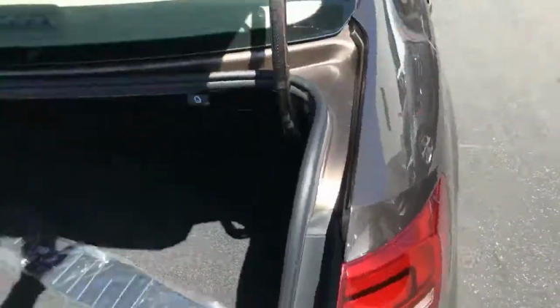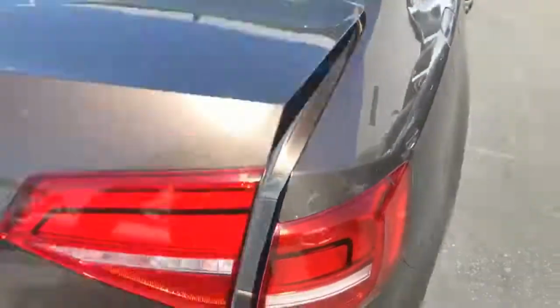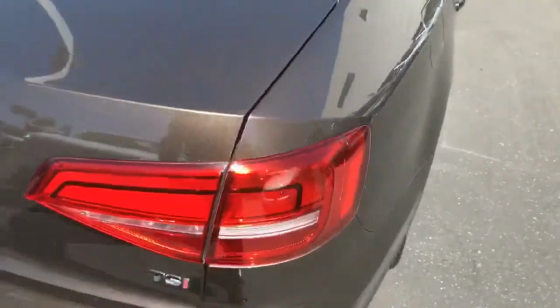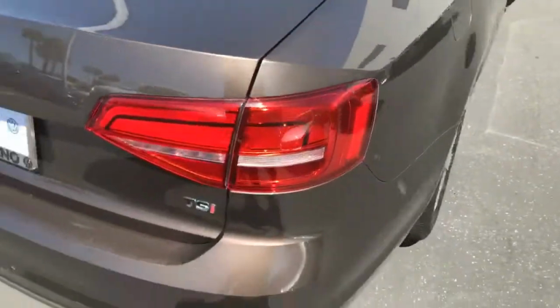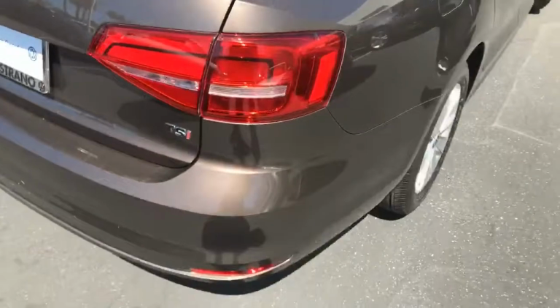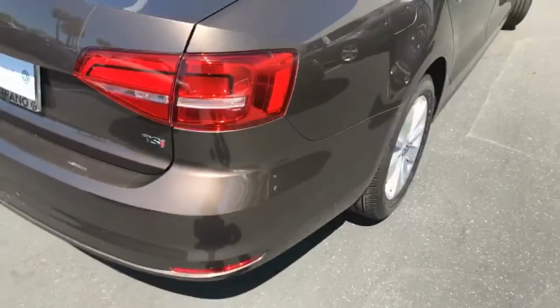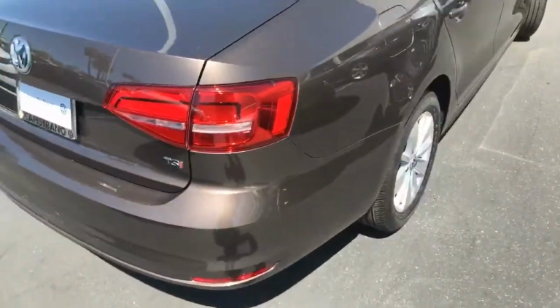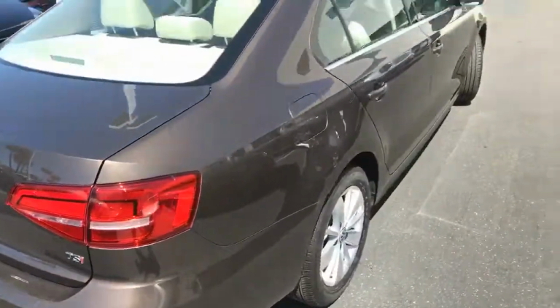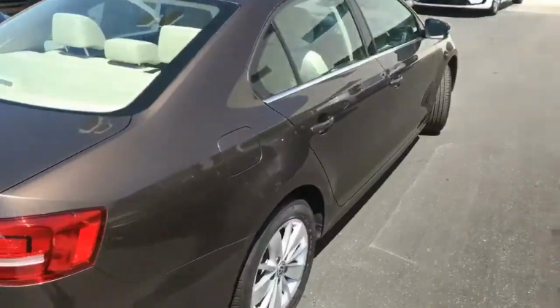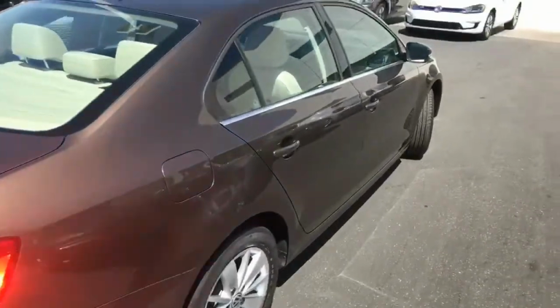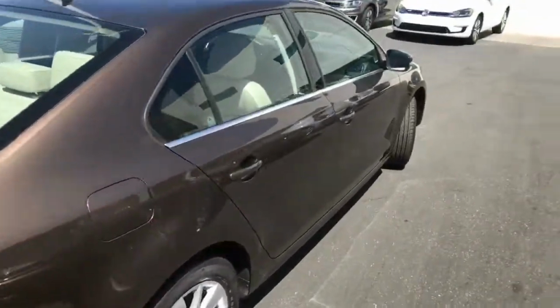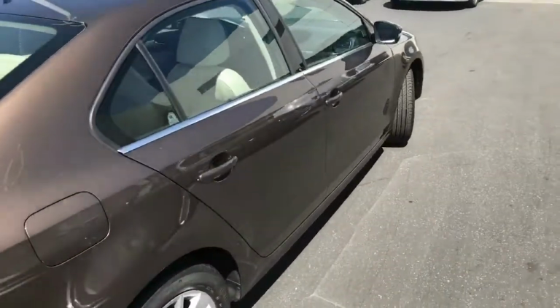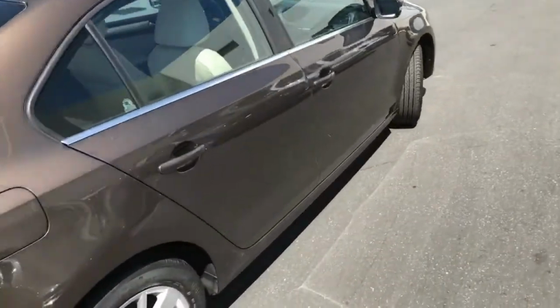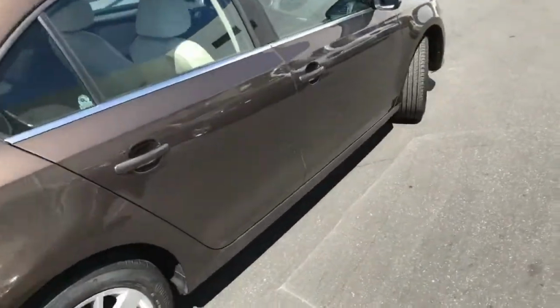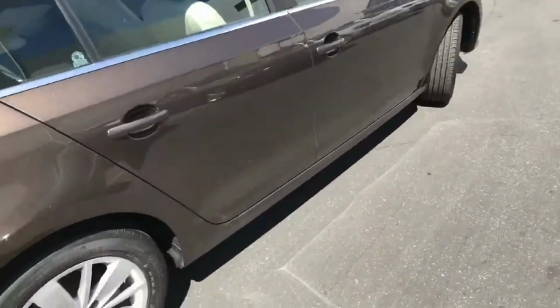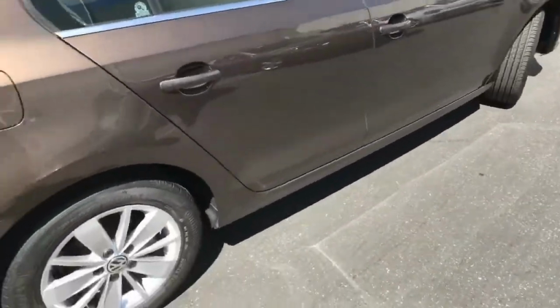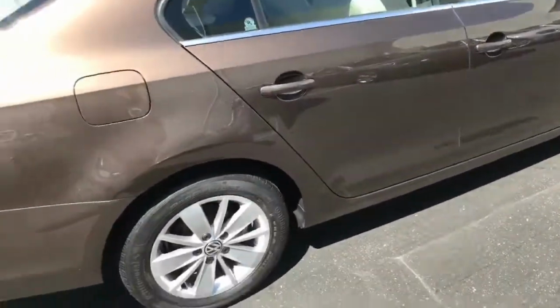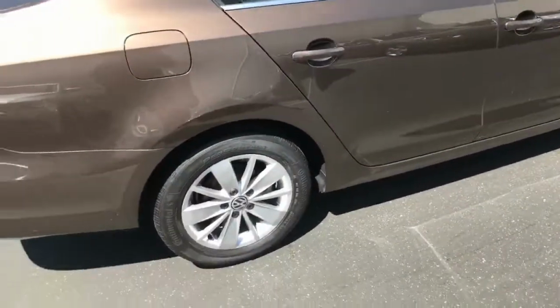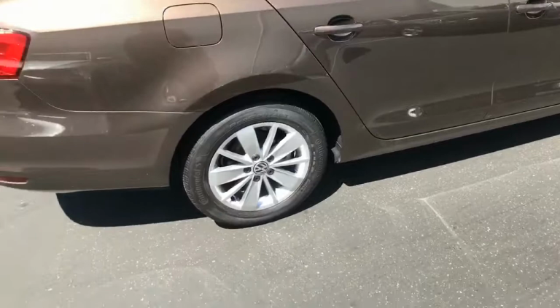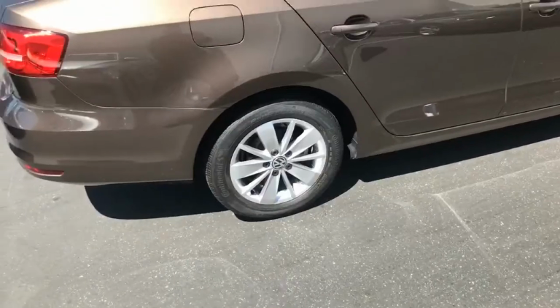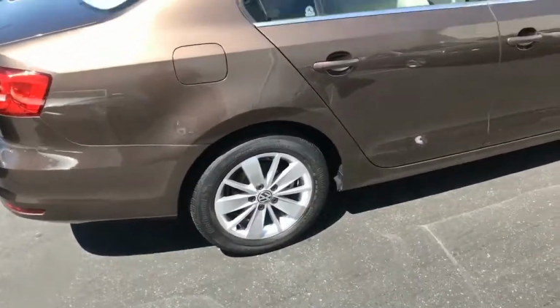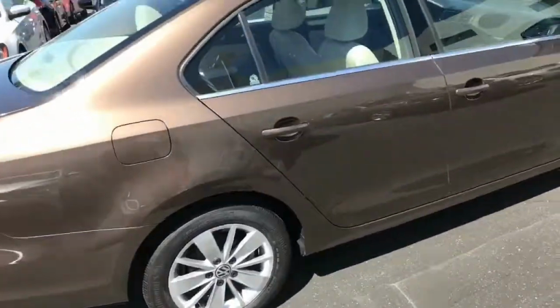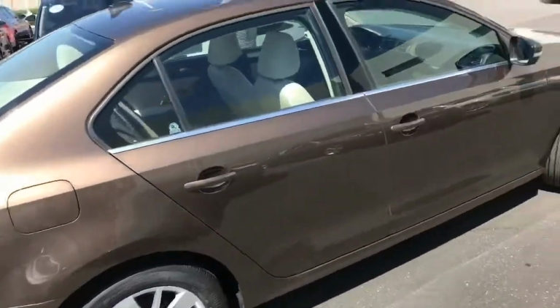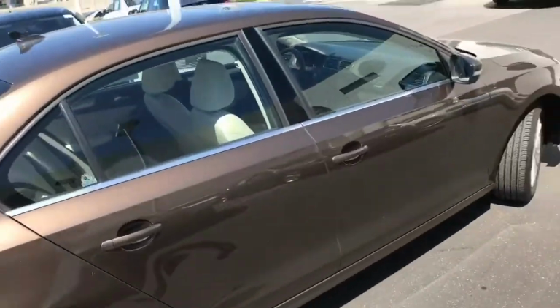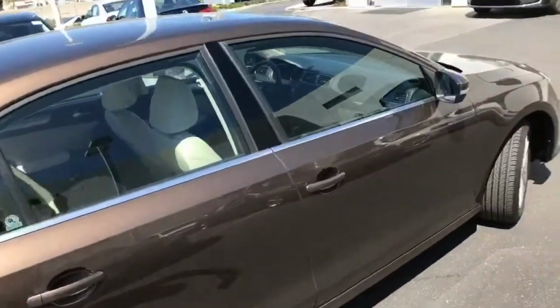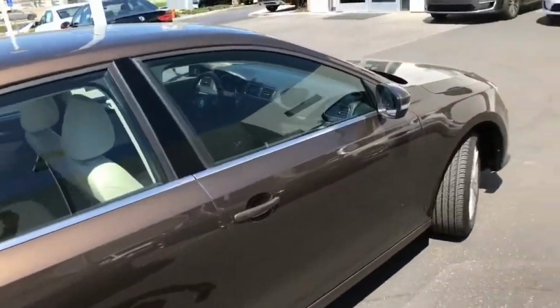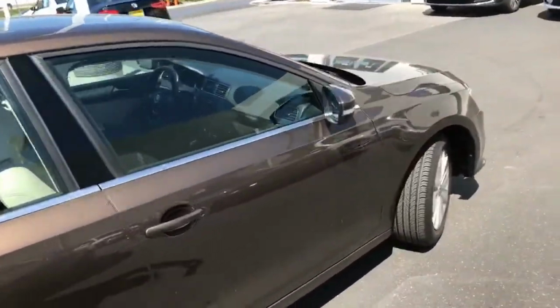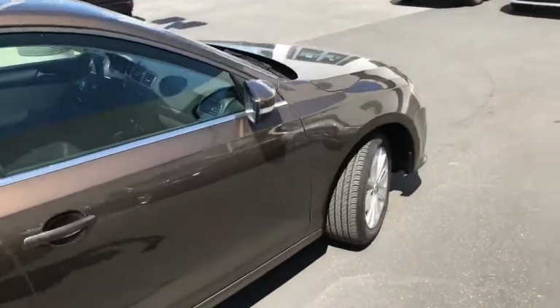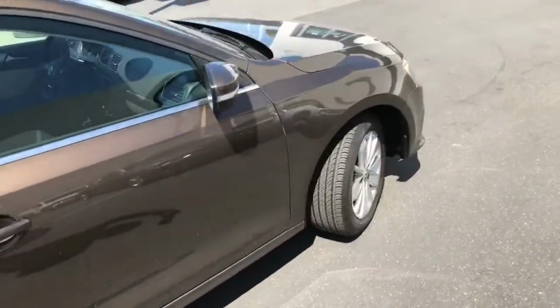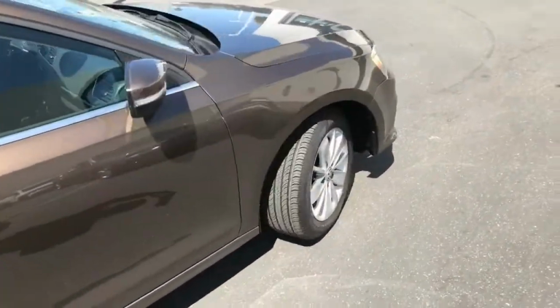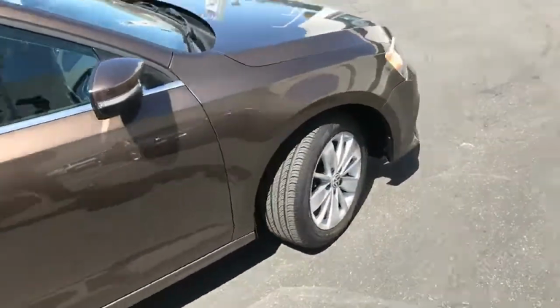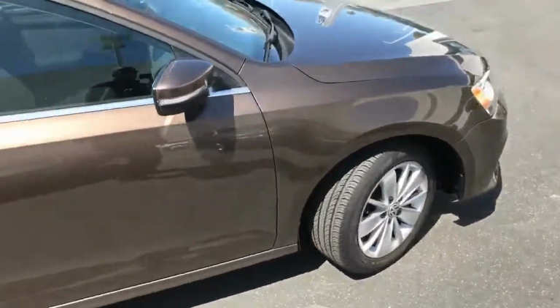This car is certified, it's here on the lot, and it is priced right. With certification, you get an additional two years of warranty, up to 24,000 miles.